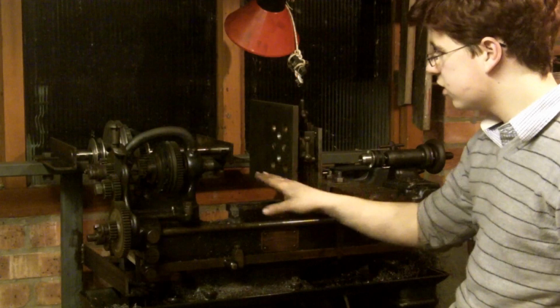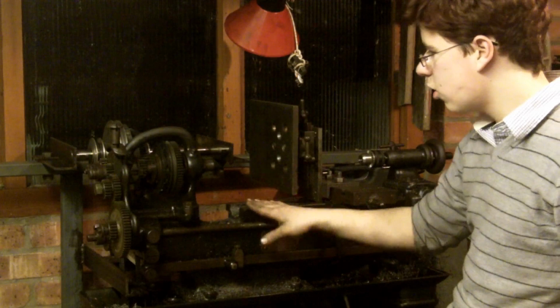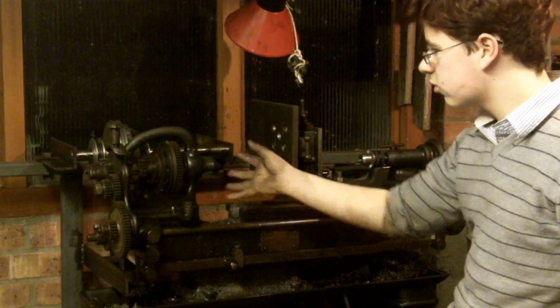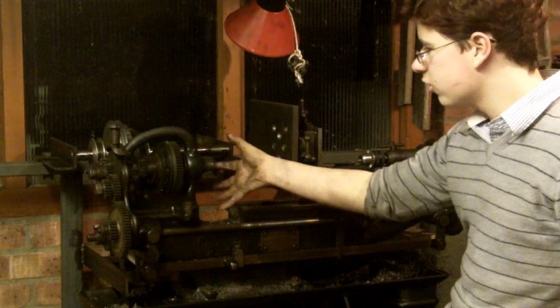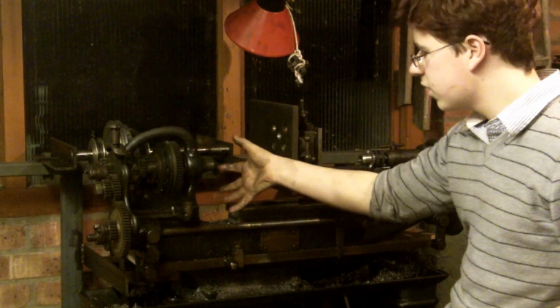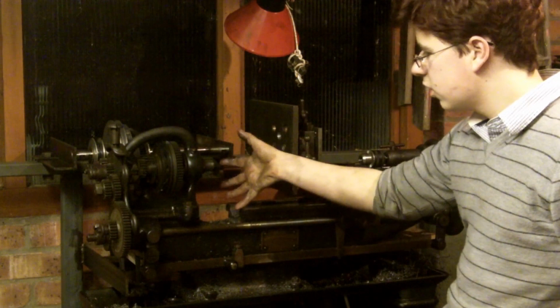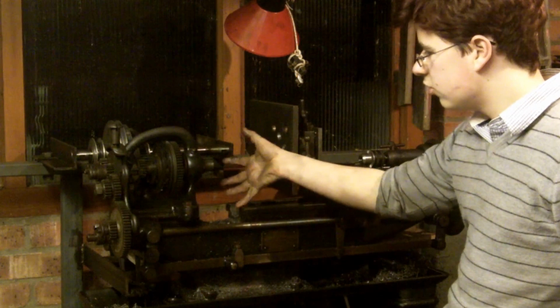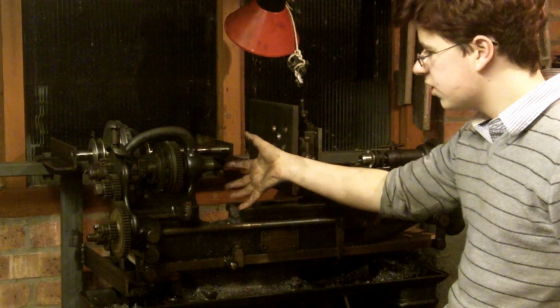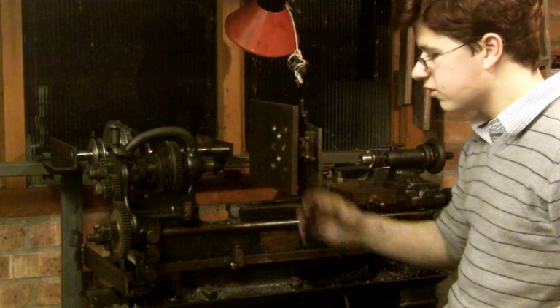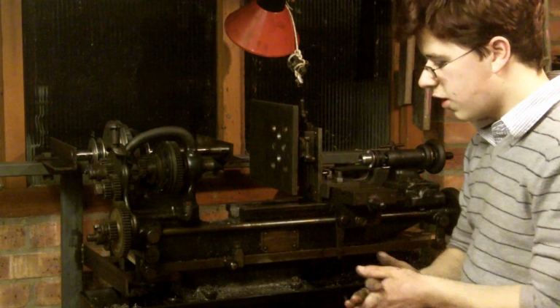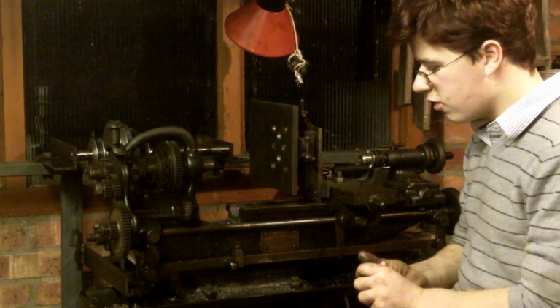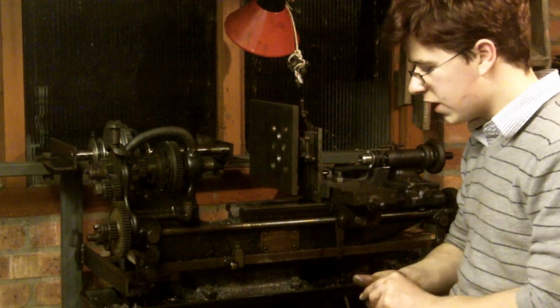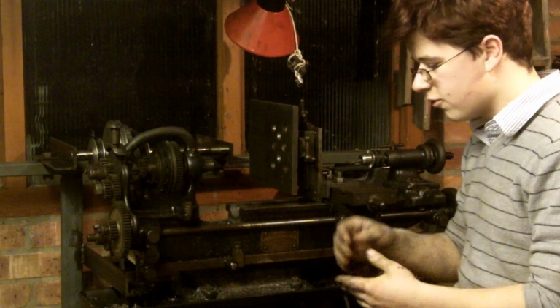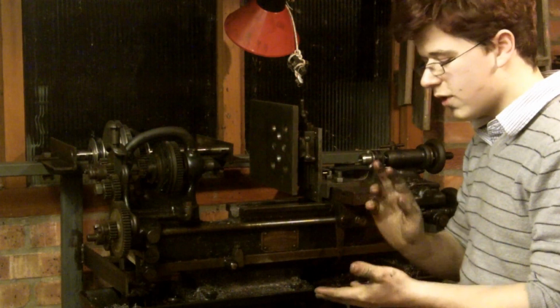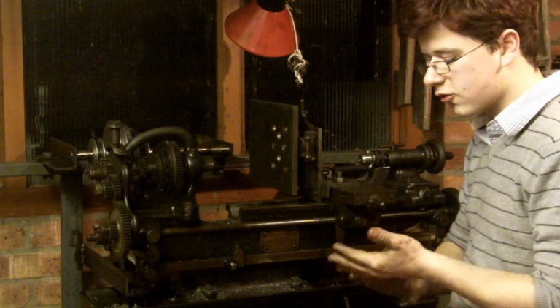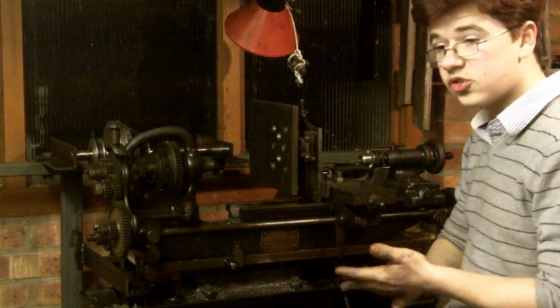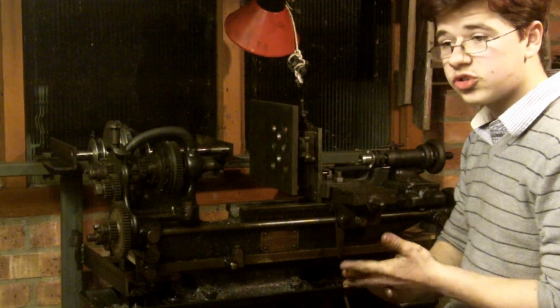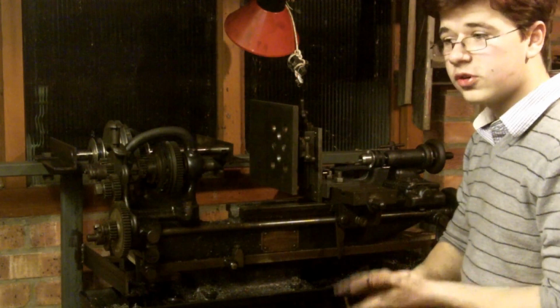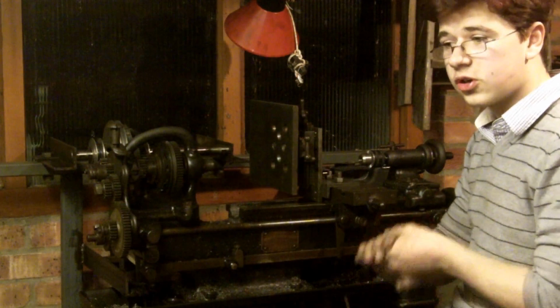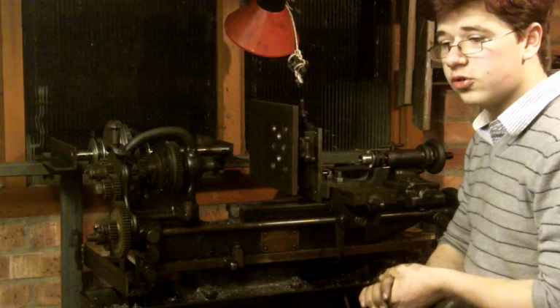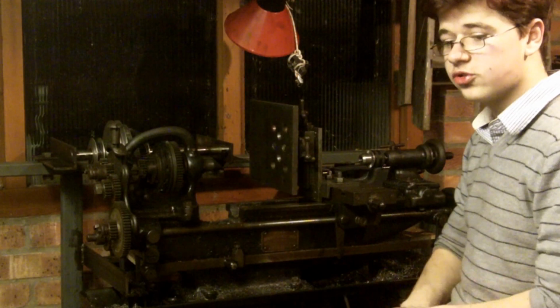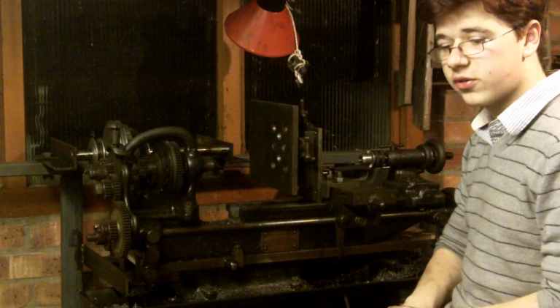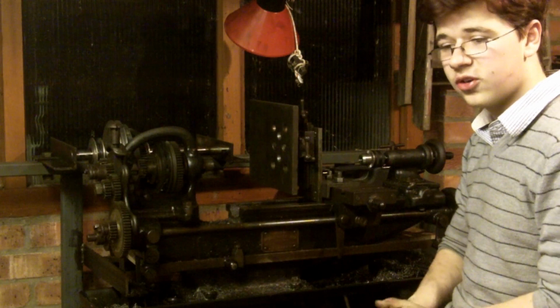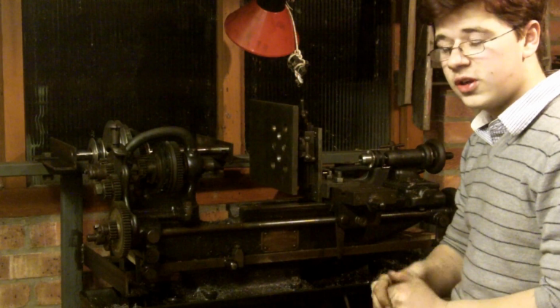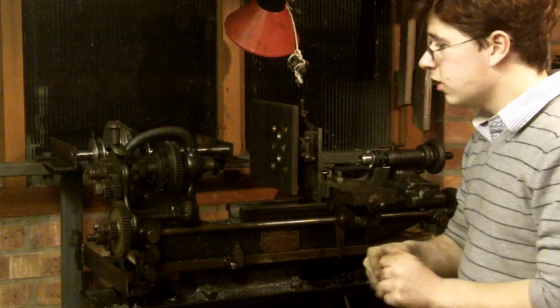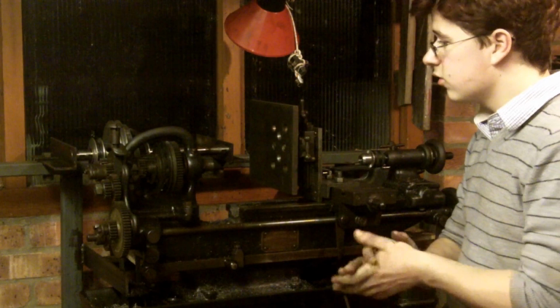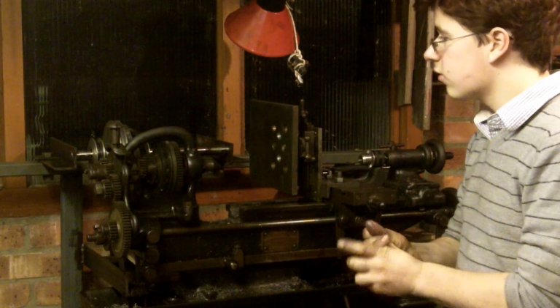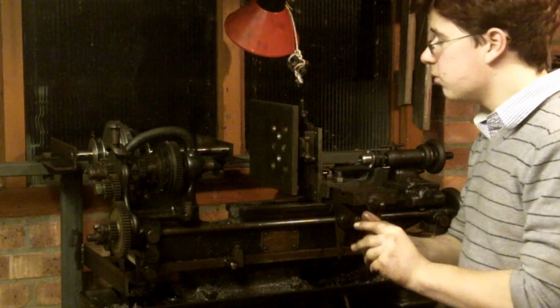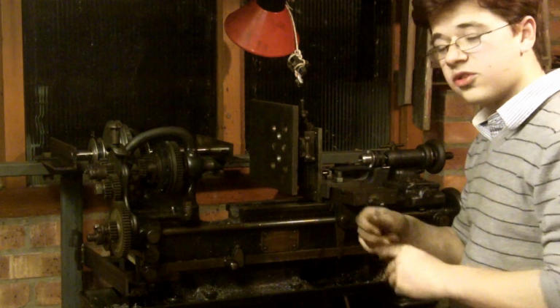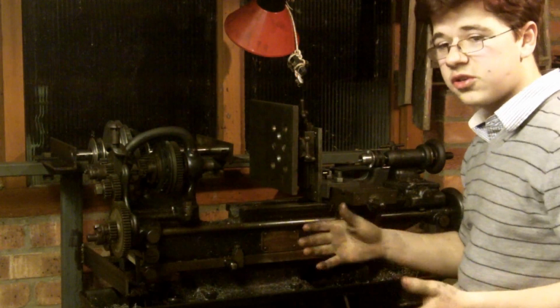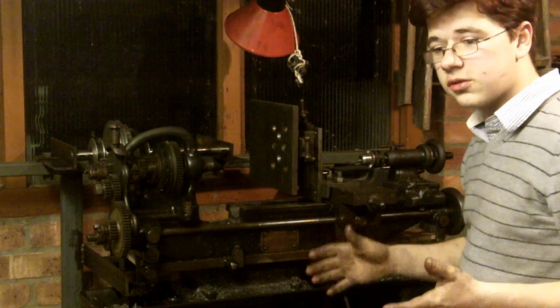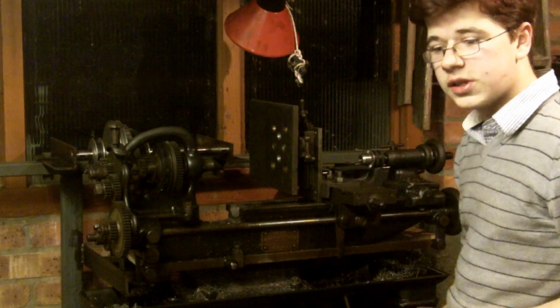It holds quite nice large pieces. I've got a face plate for it, a three jaw chuck, and a four jaw chuck, so I've got most of the things I need.